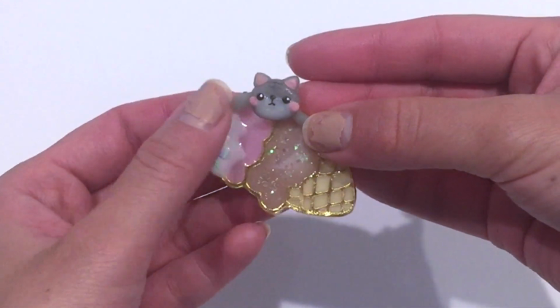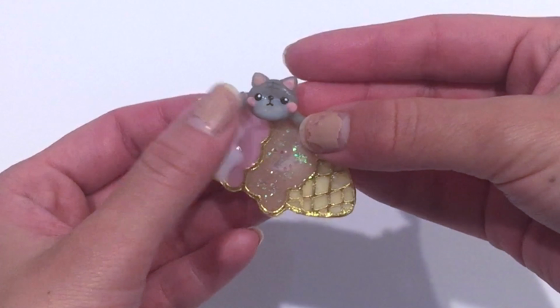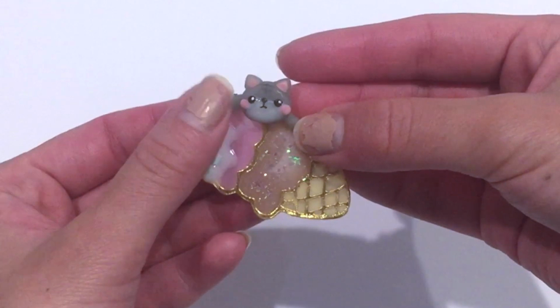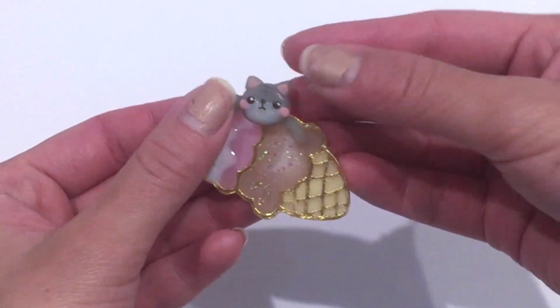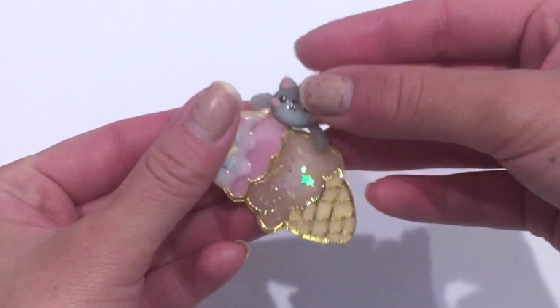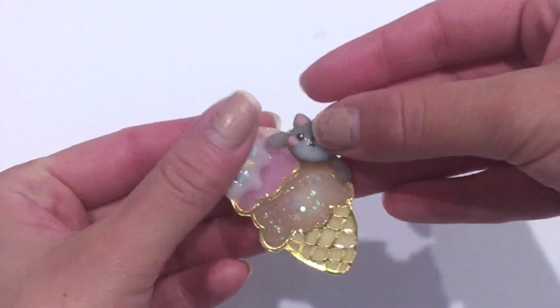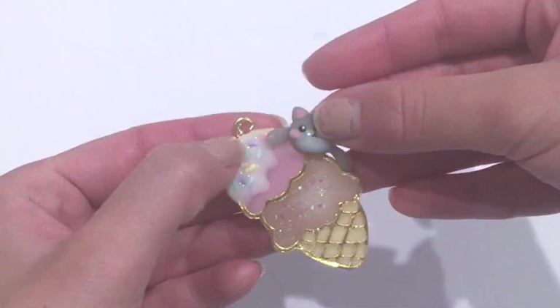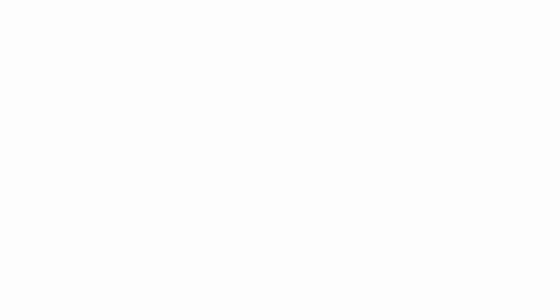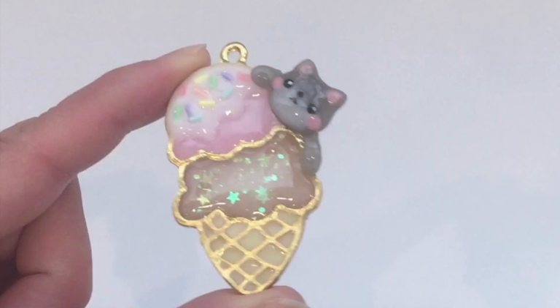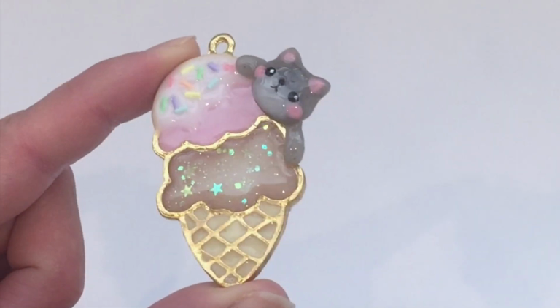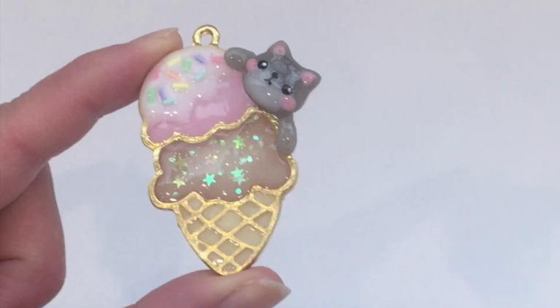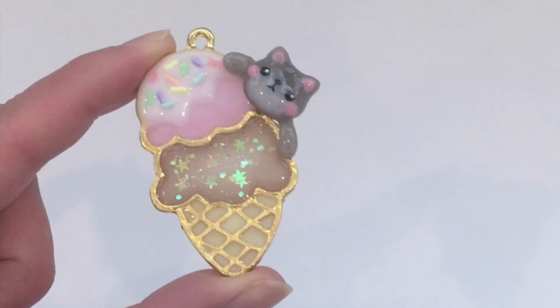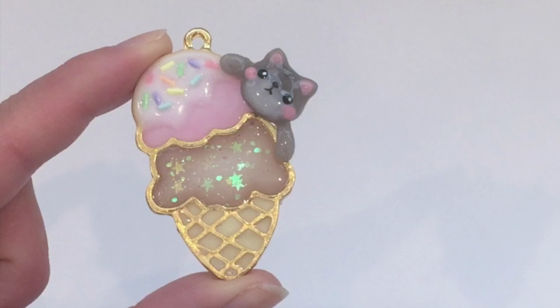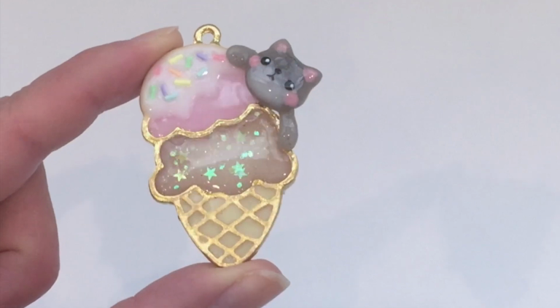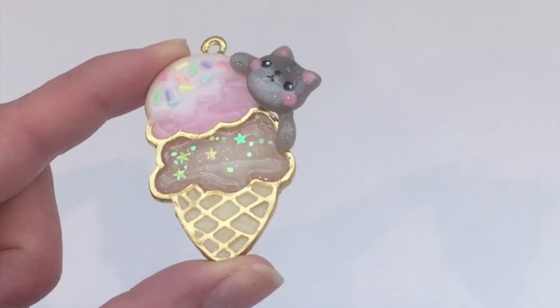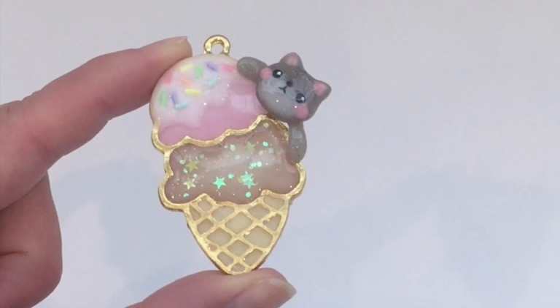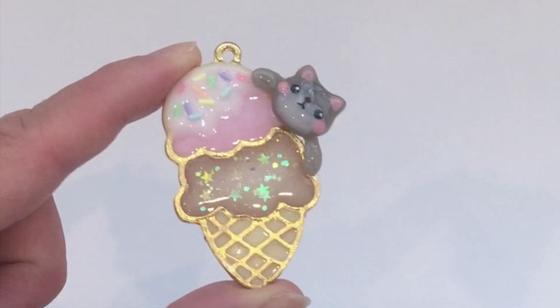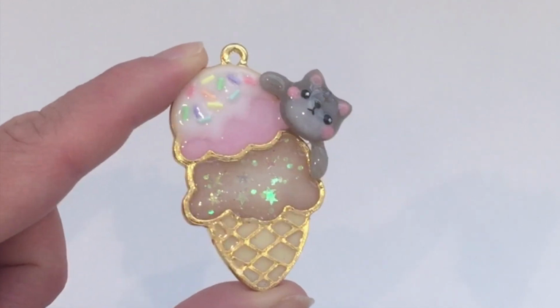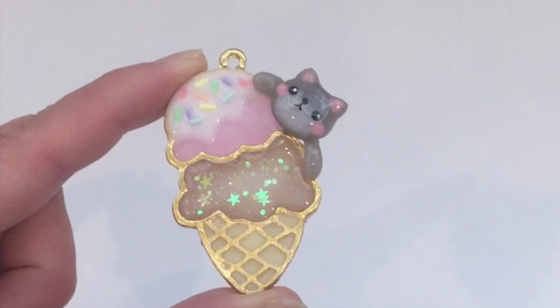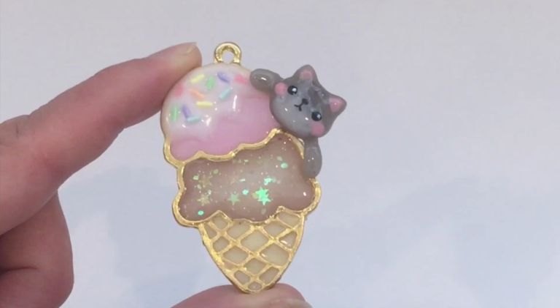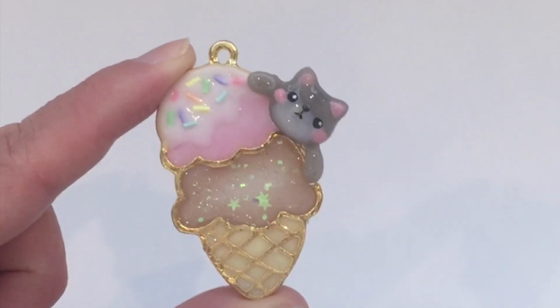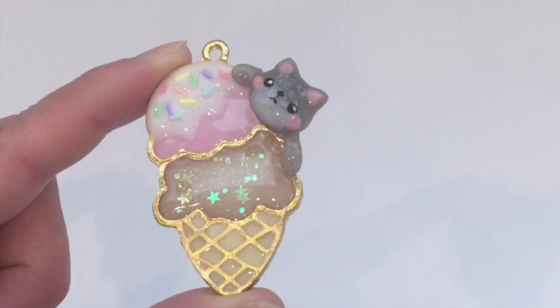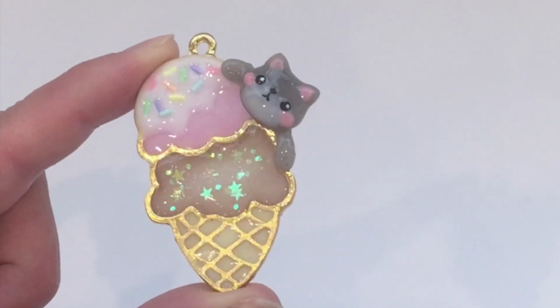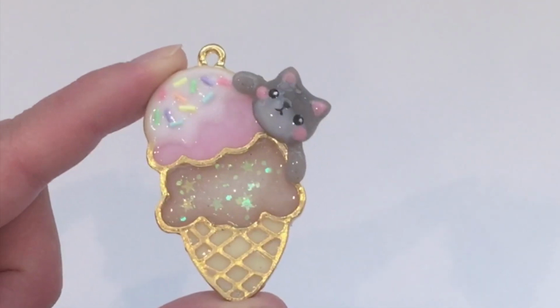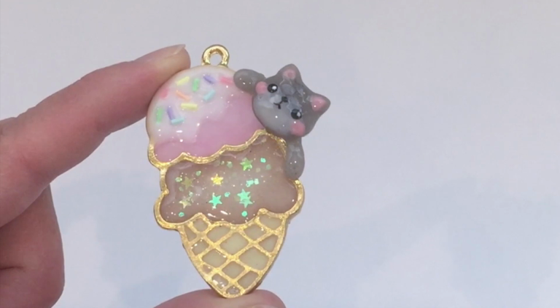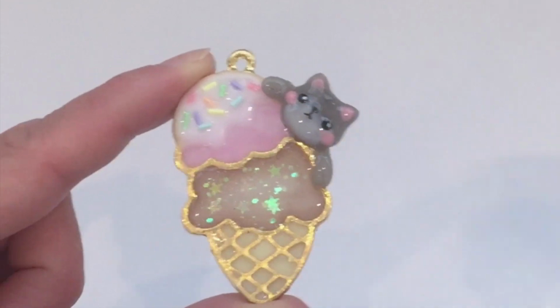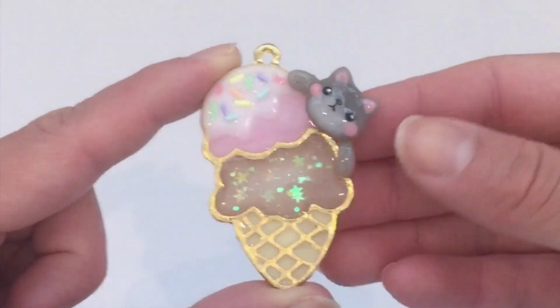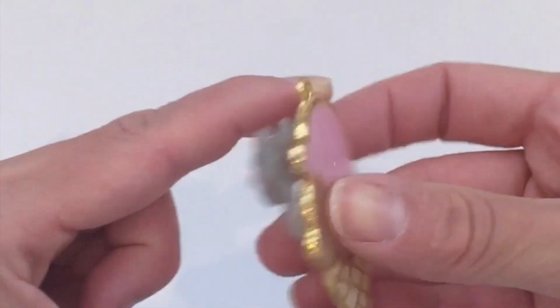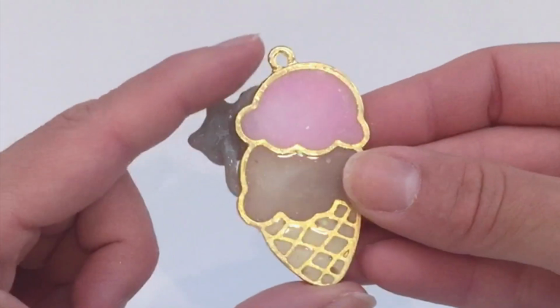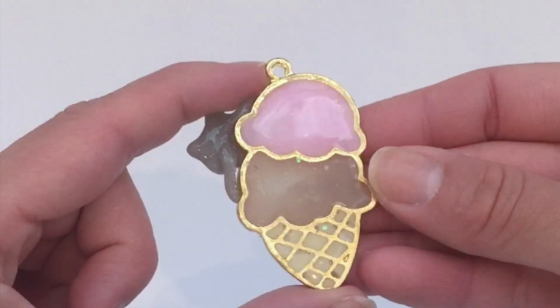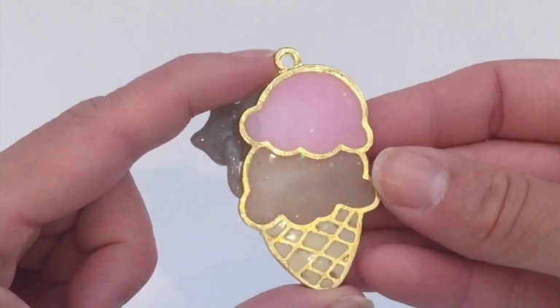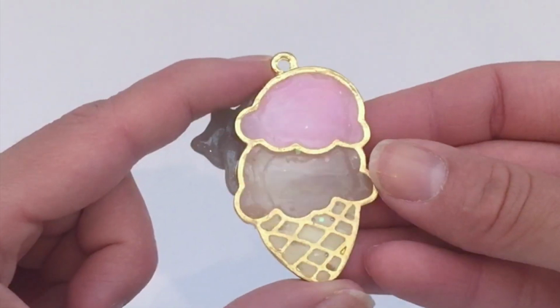This is what my kitten looks like after baking it in the oven for about 20 minutes. Once you're happy with the position, just add some UV gel or UV resin onto it, put it under the light, and it will stick onto the charm — it will turn pretty much into plastic and stay on there permanently.